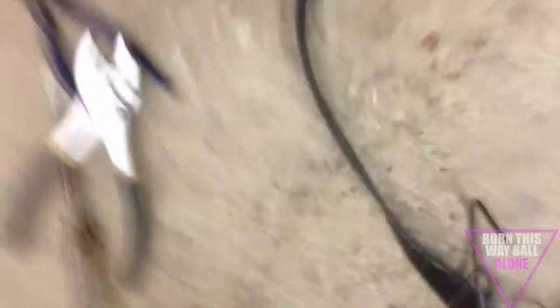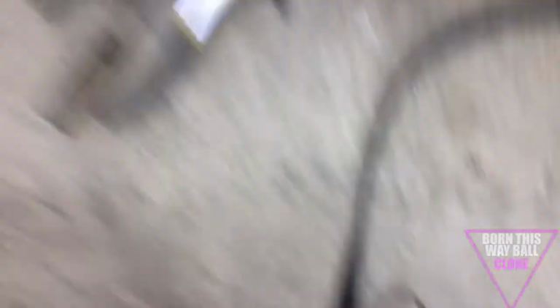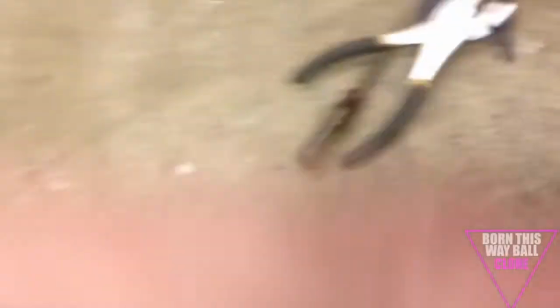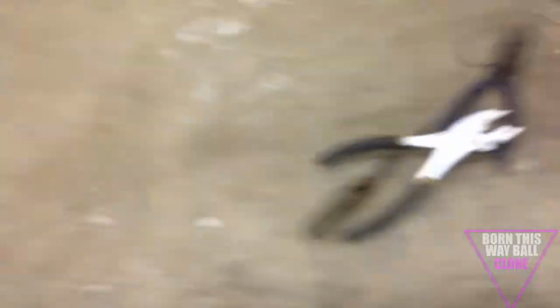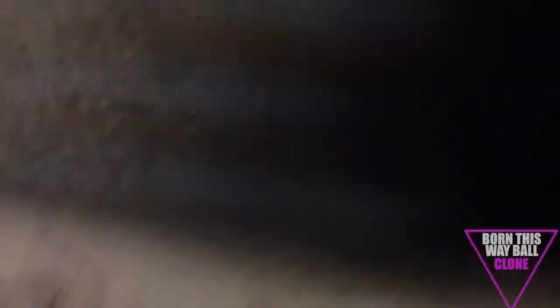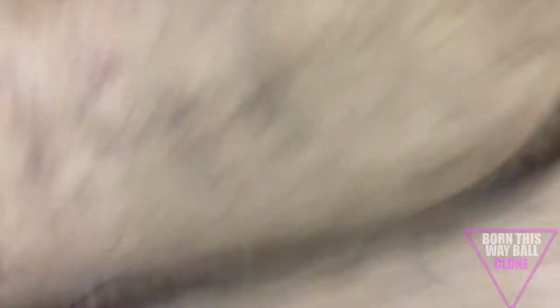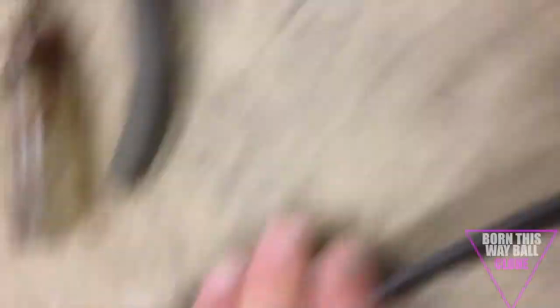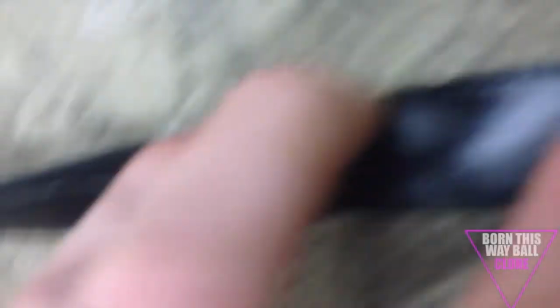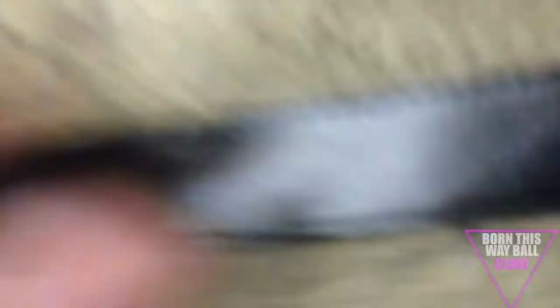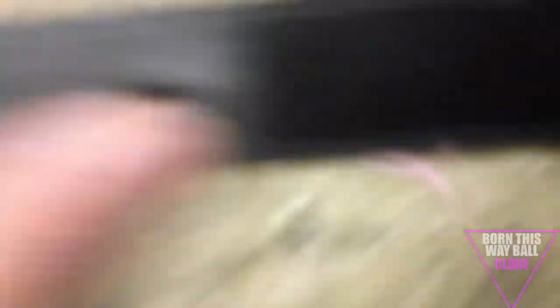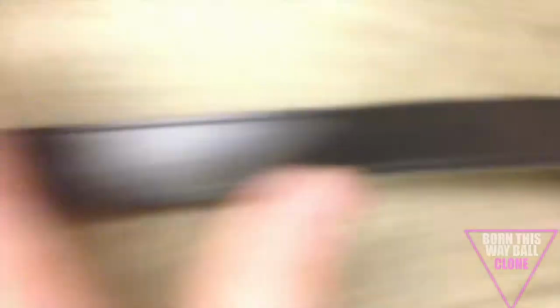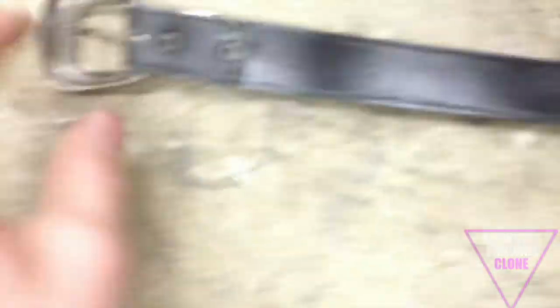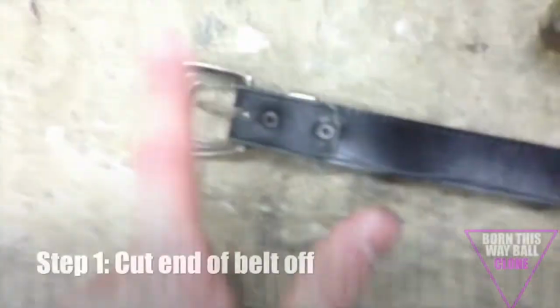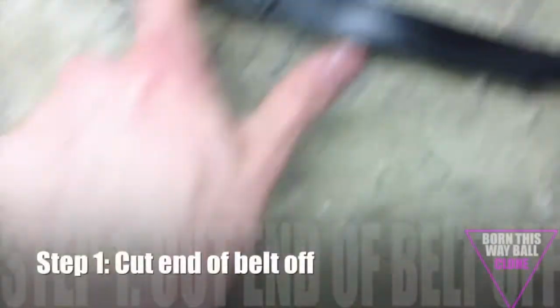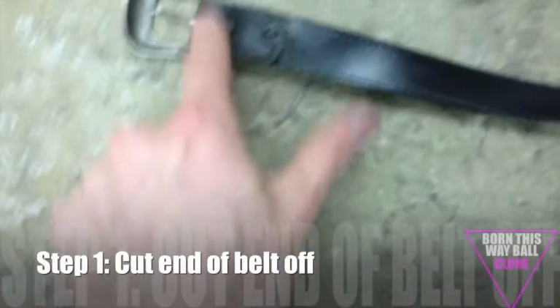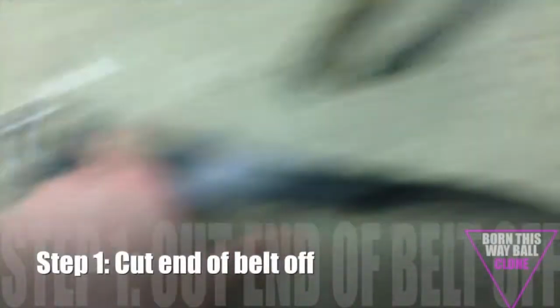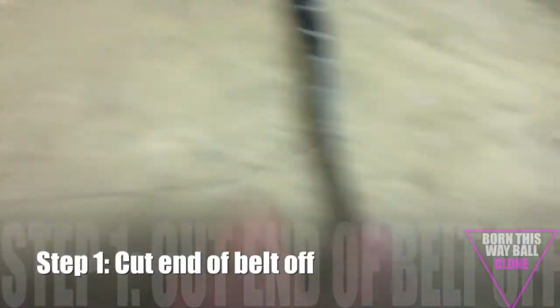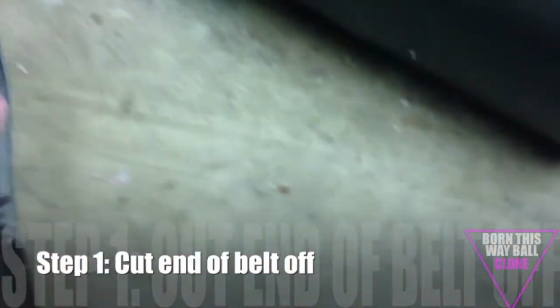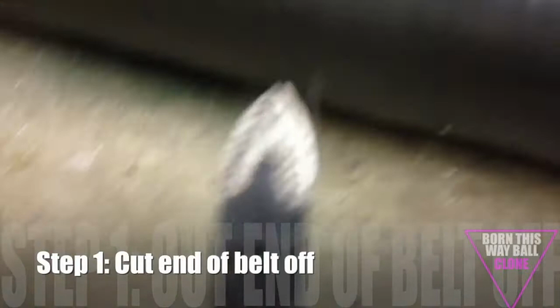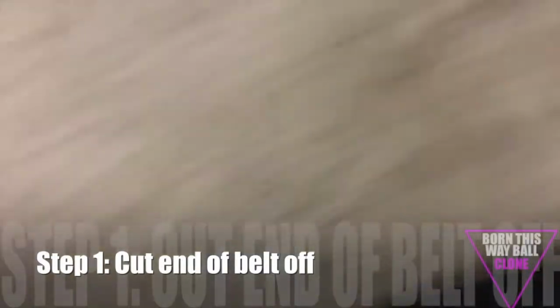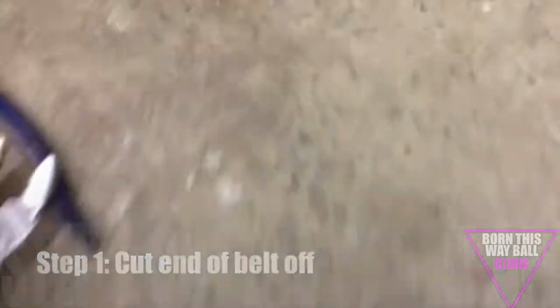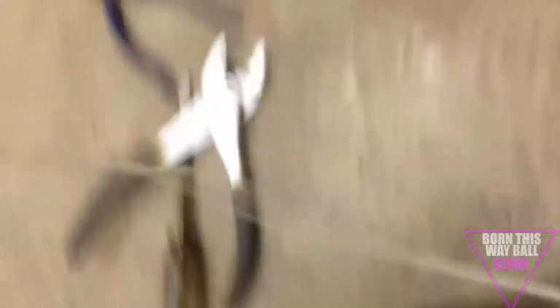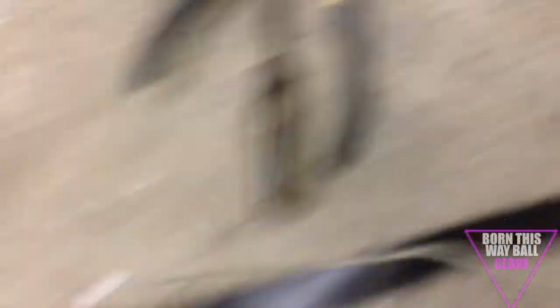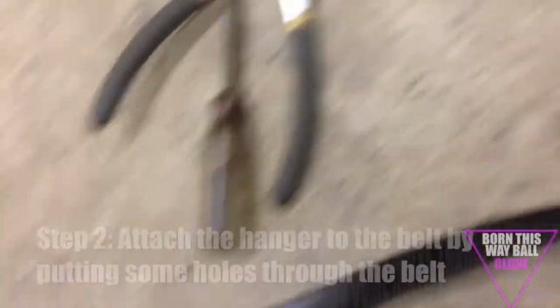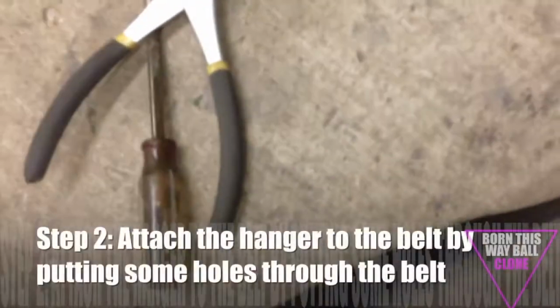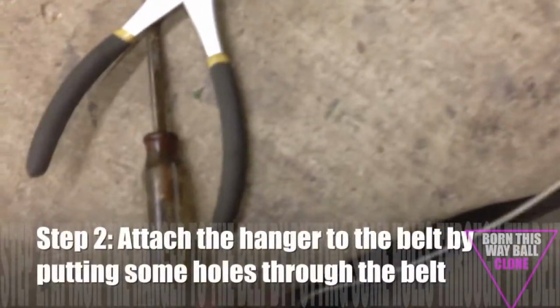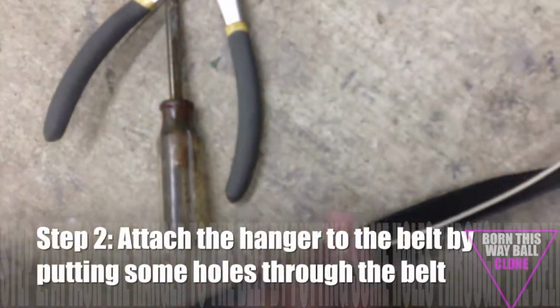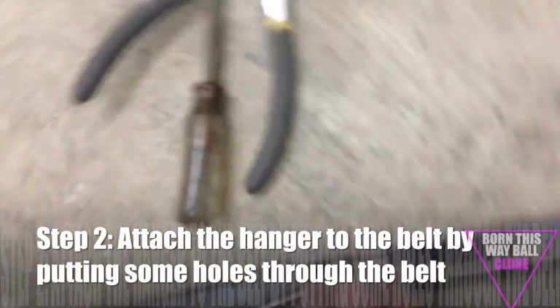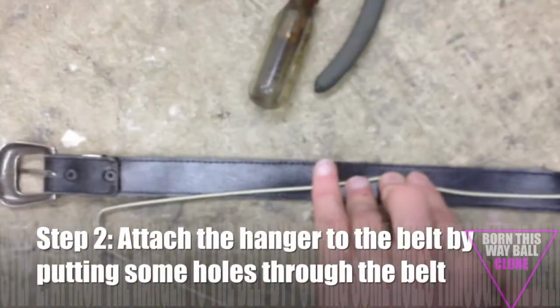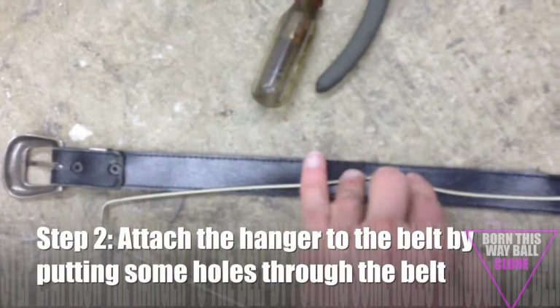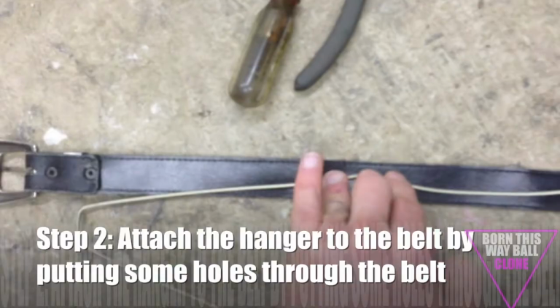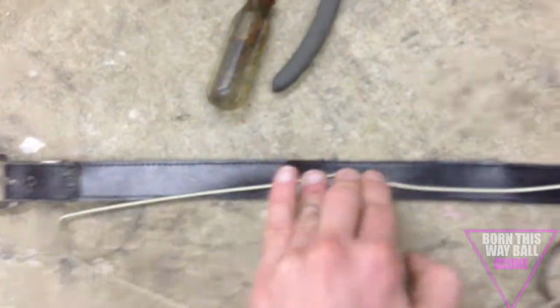I found an old leather belt. I'm going to take it, take this end off, and put the hanger on here, and that's going to give you the curve.